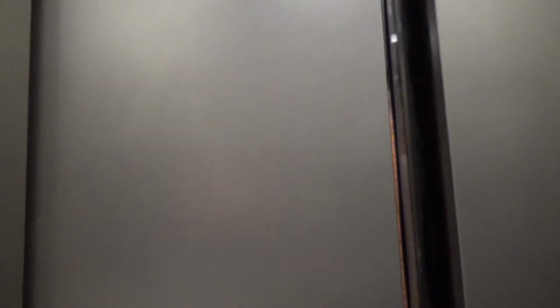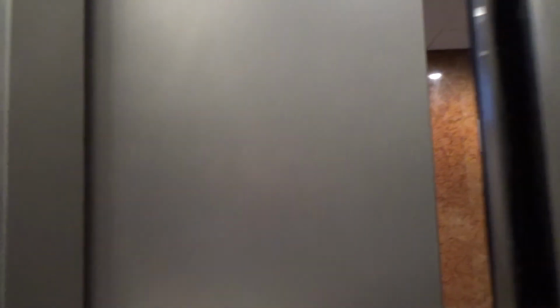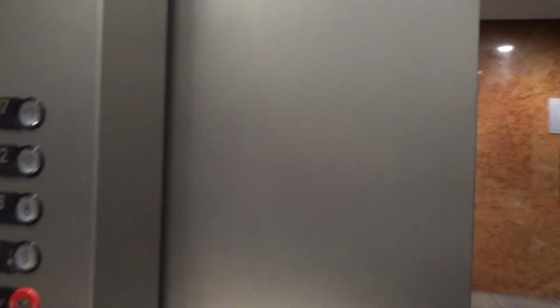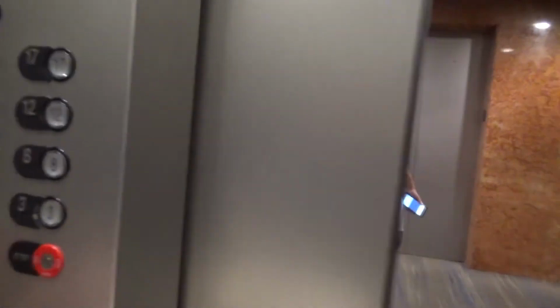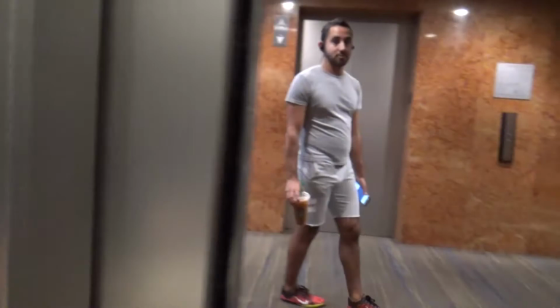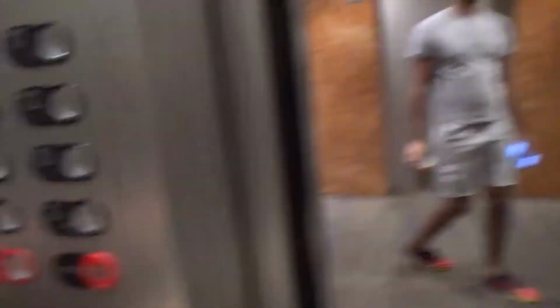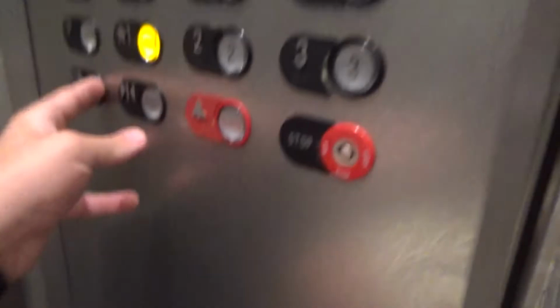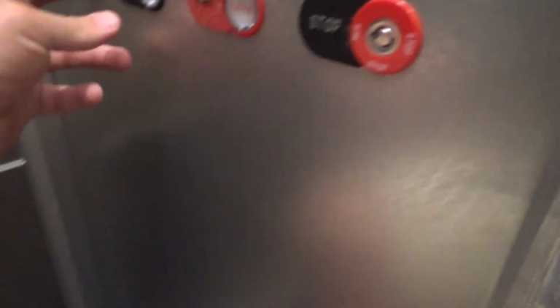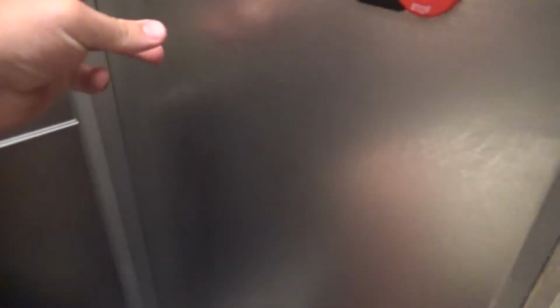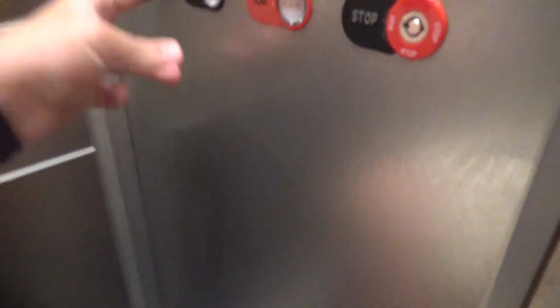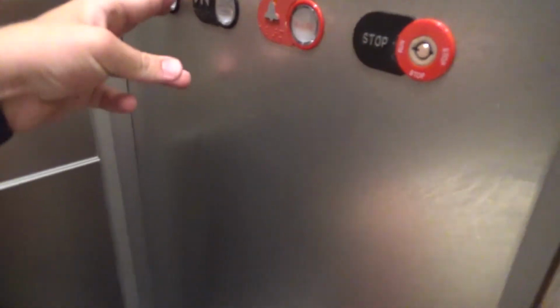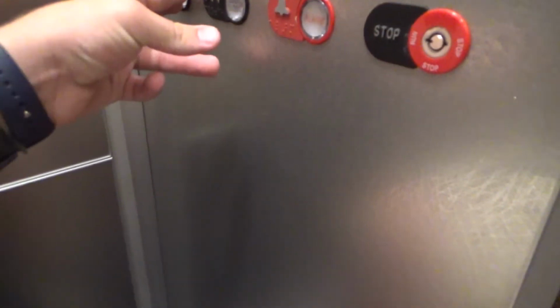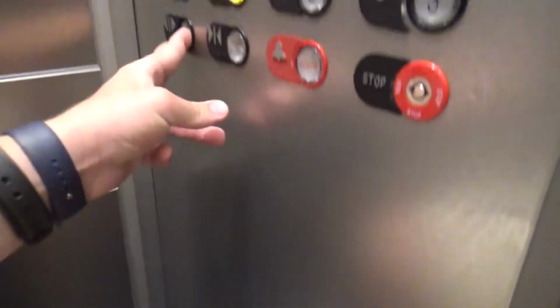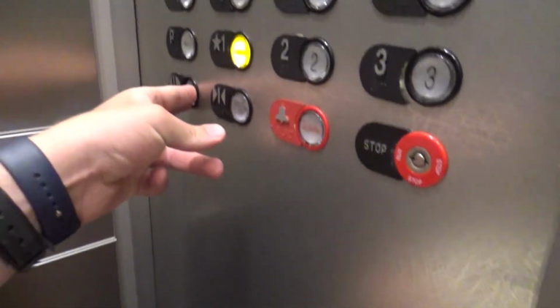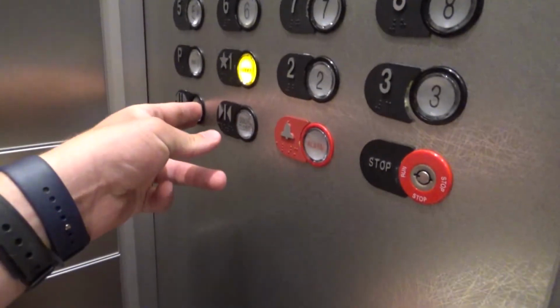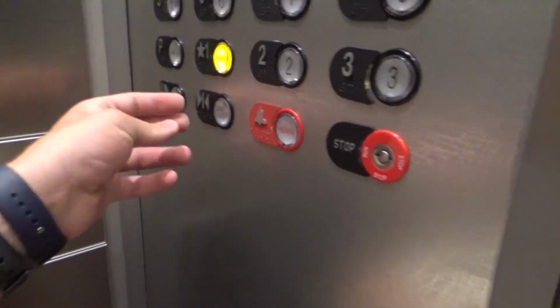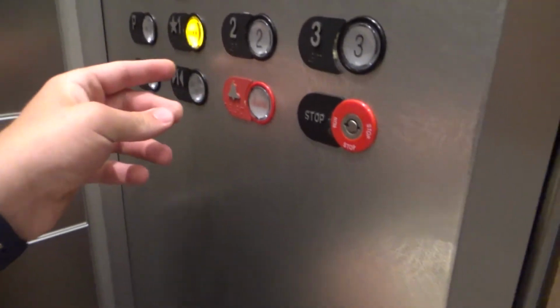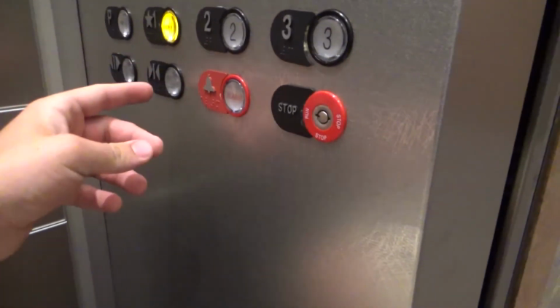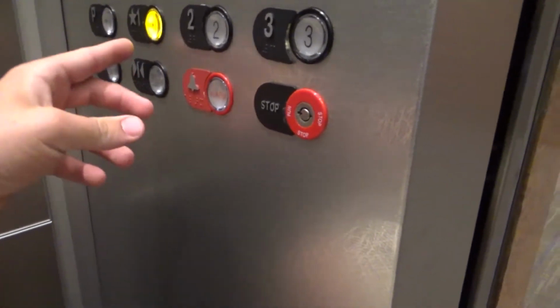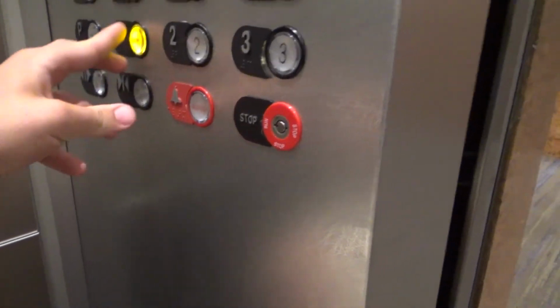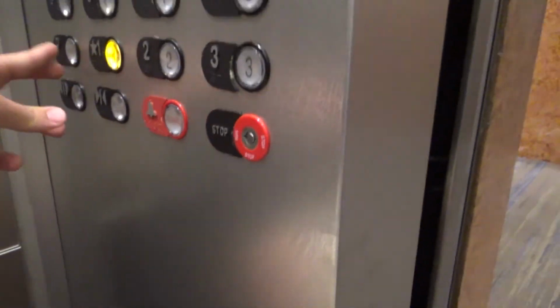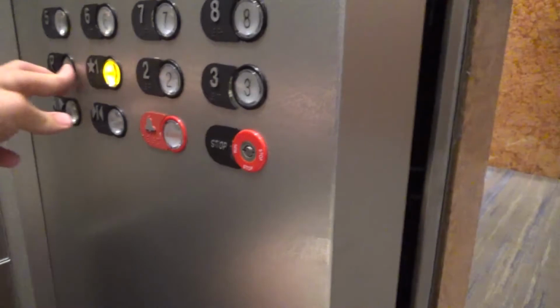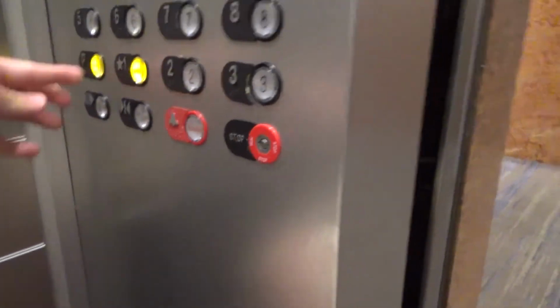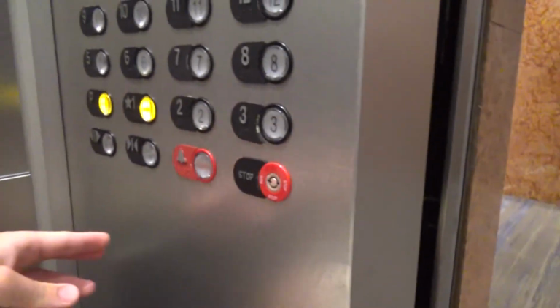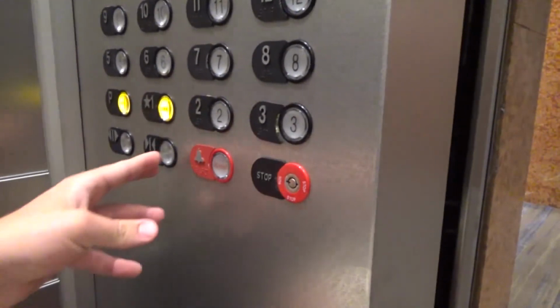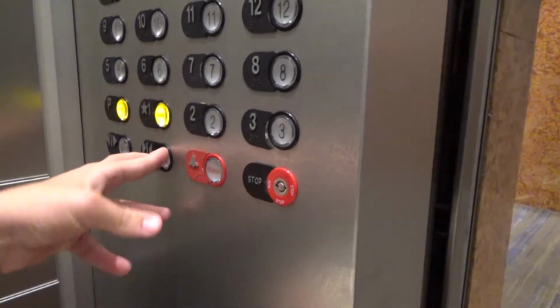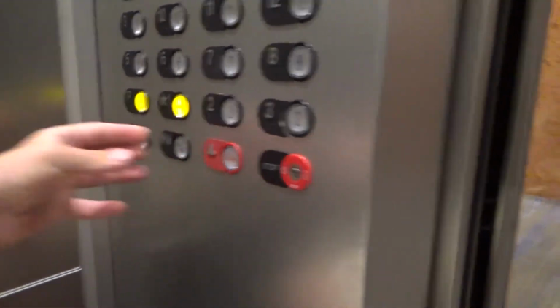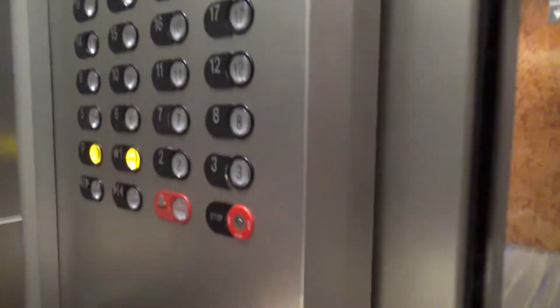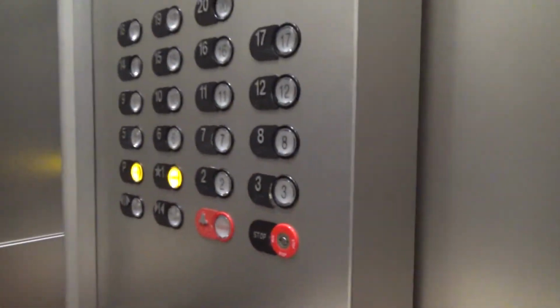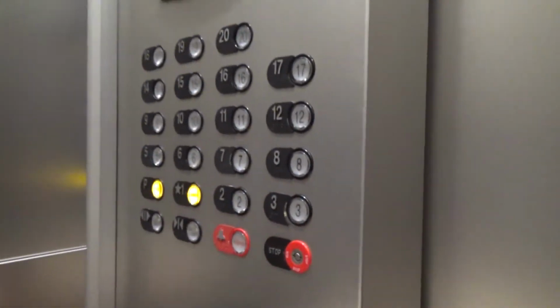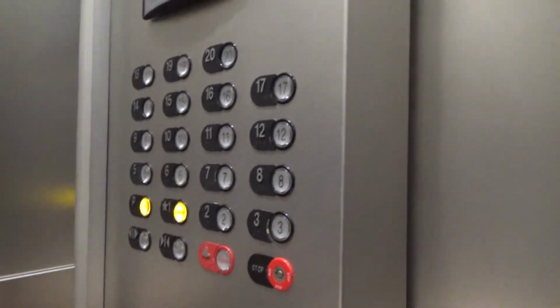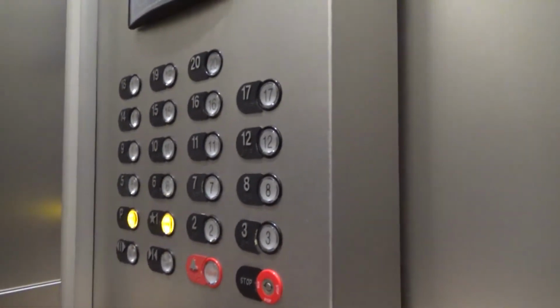Two. Going down? Yep, going down. What floor? Lower level. Pool? Thank you. You're welcome.